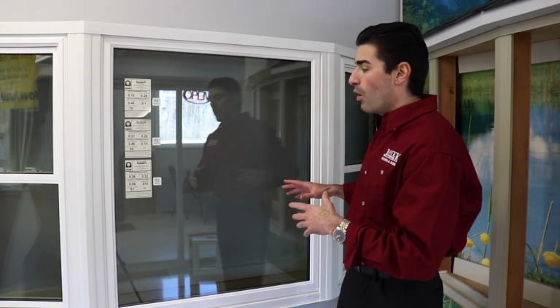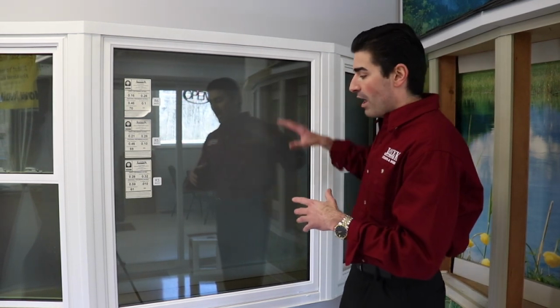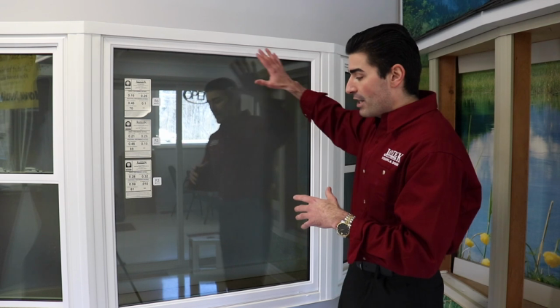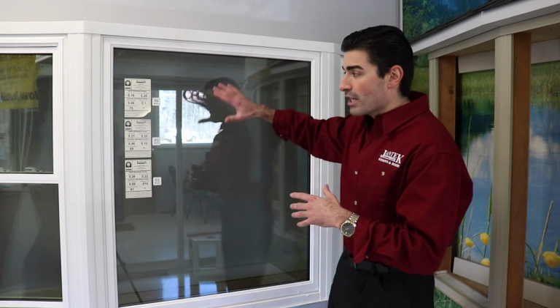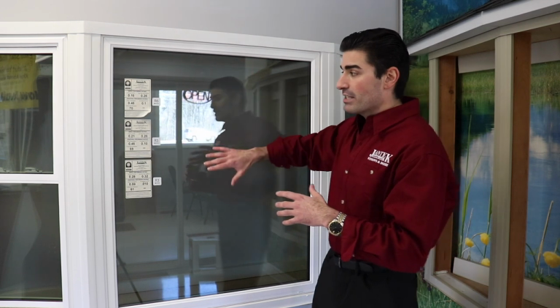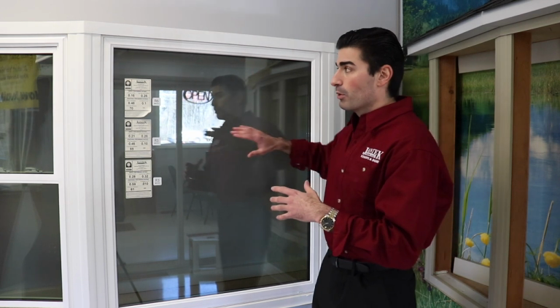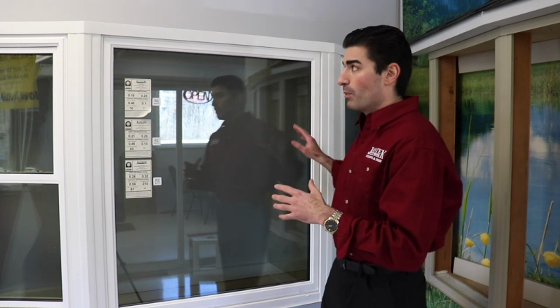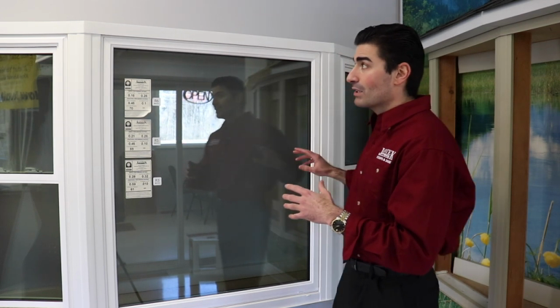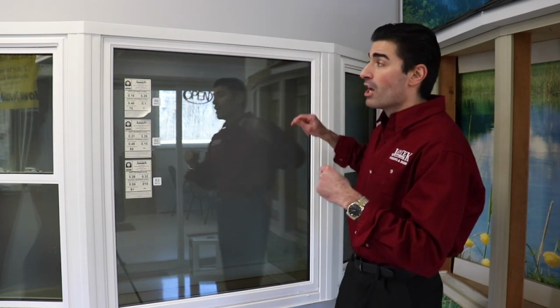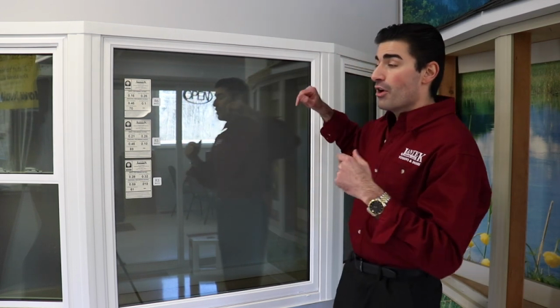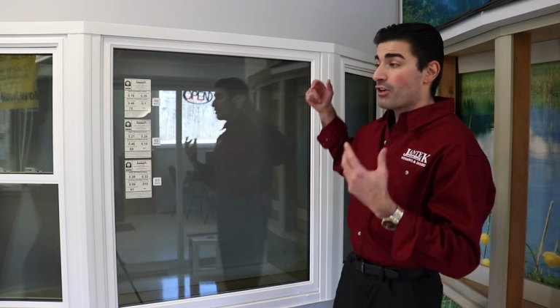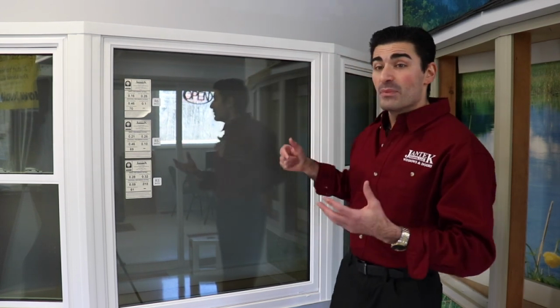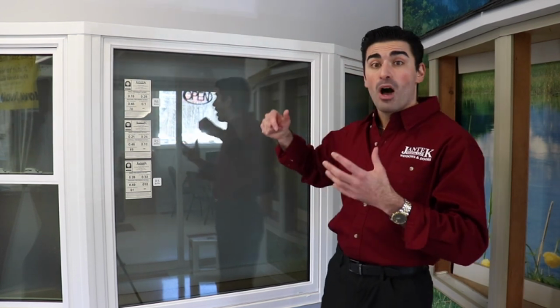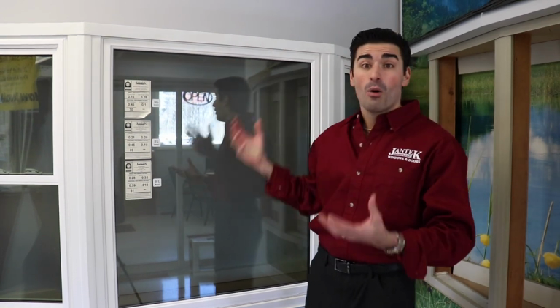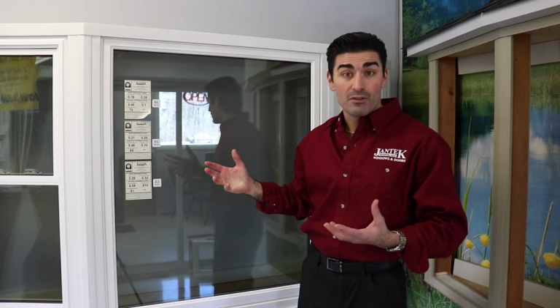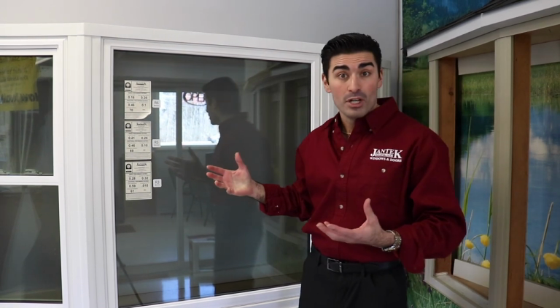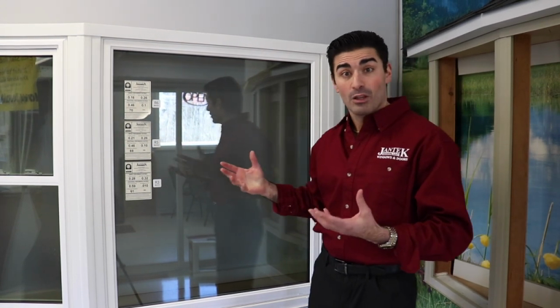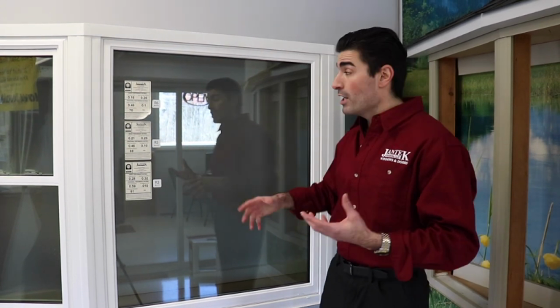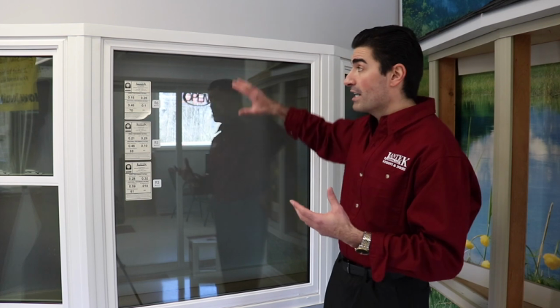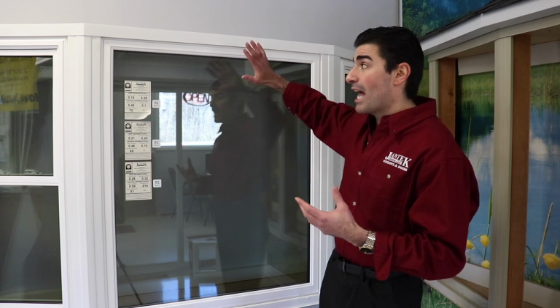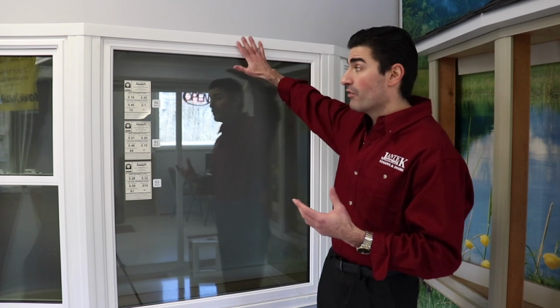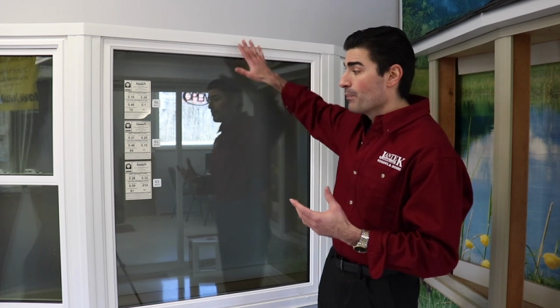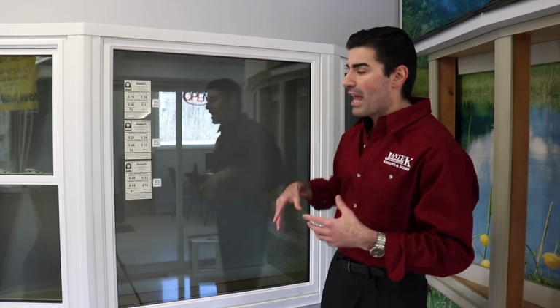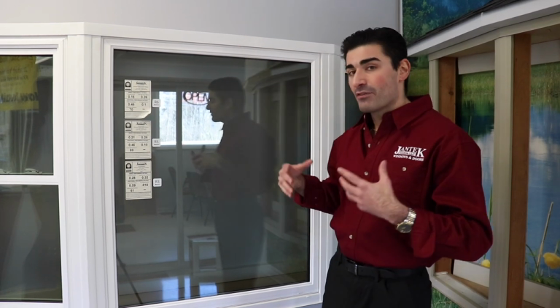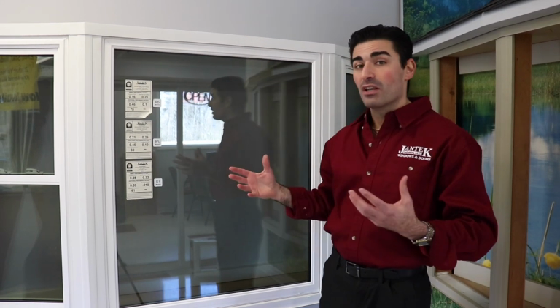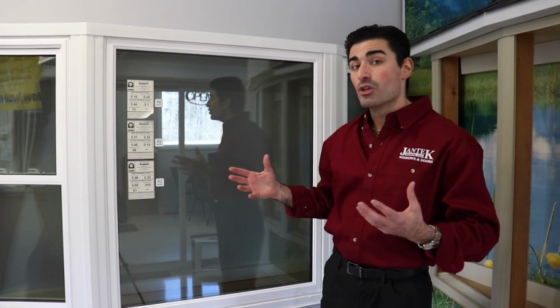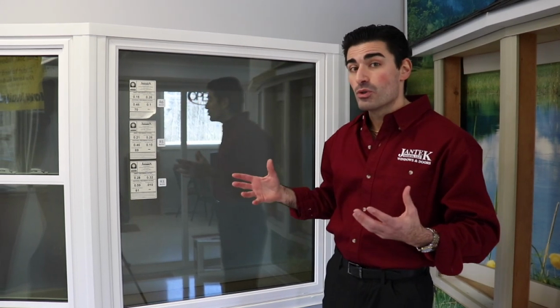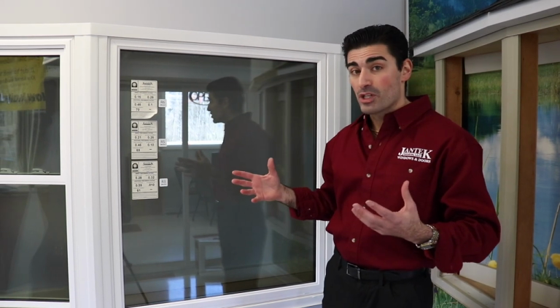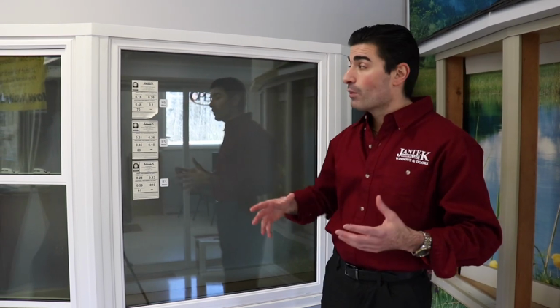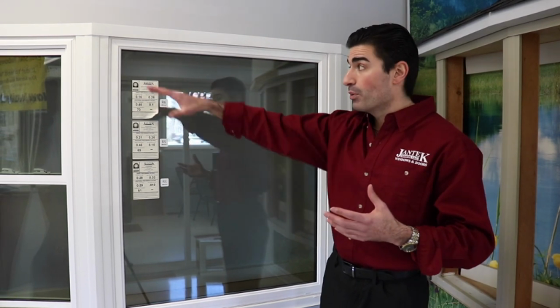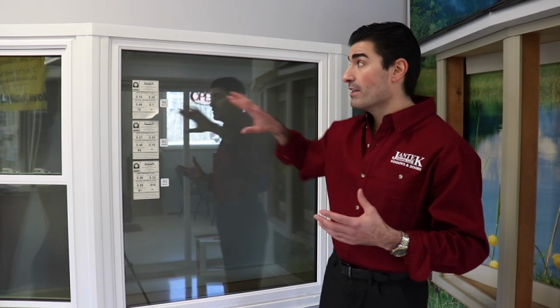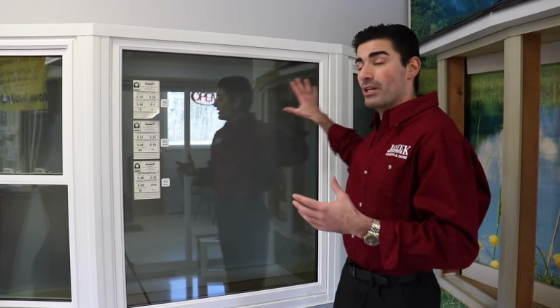You can get these in double or triple pane glass. The frame is all made out of solid wood and it's clad with vinyl, and whatever style of window you choose from Jantech, we can put in the openings.